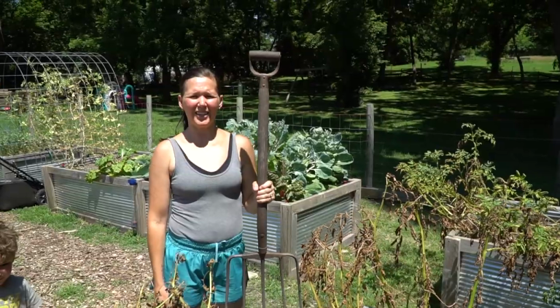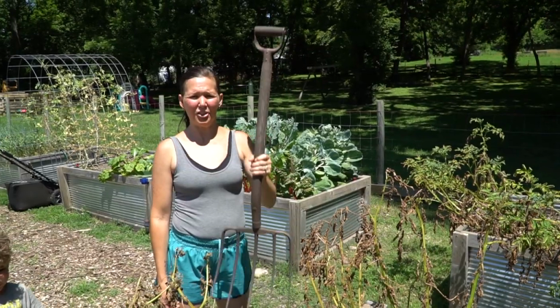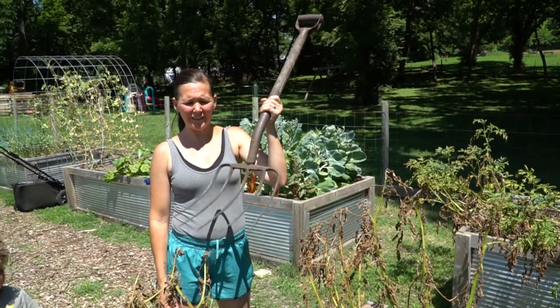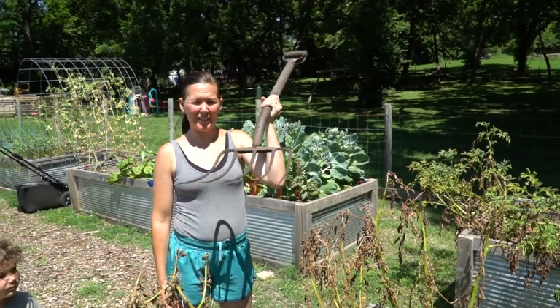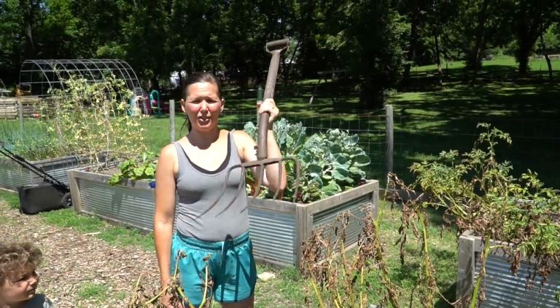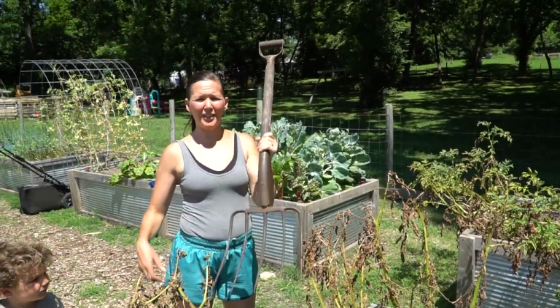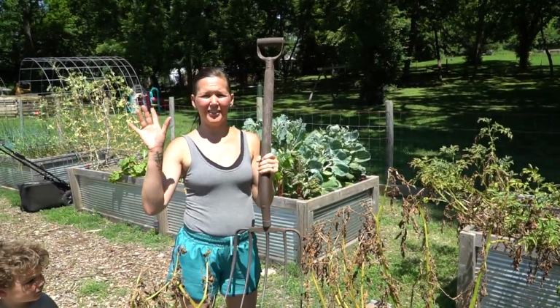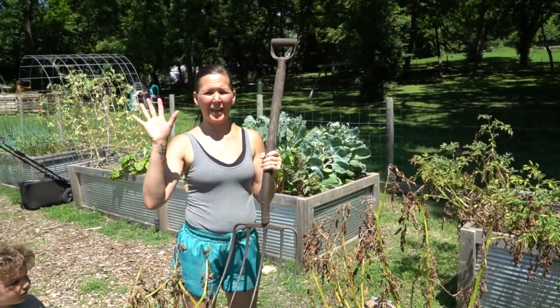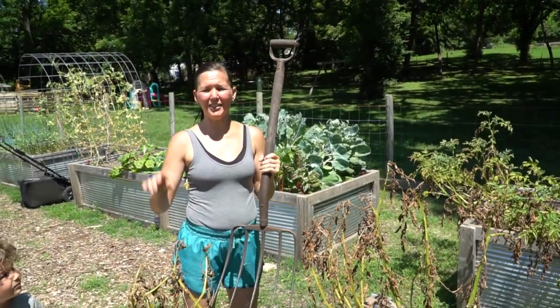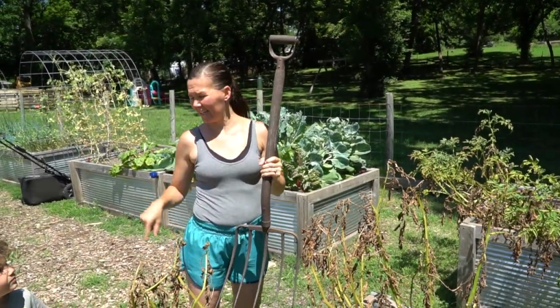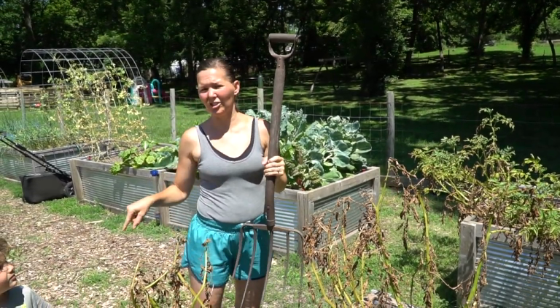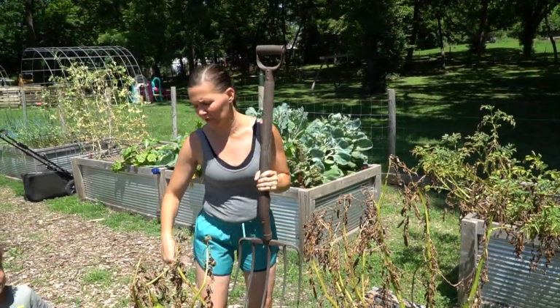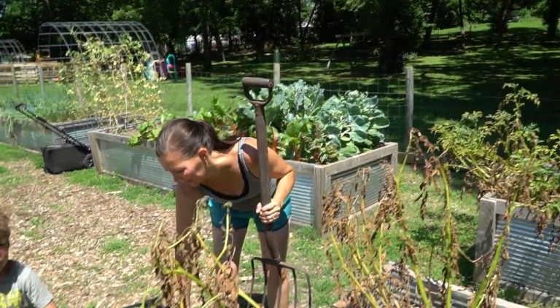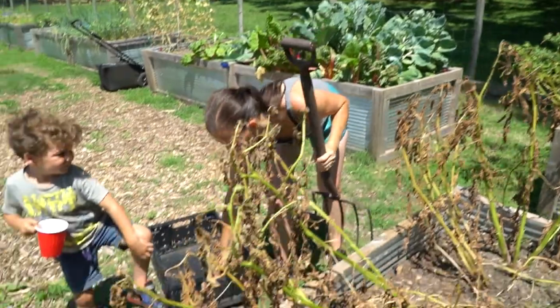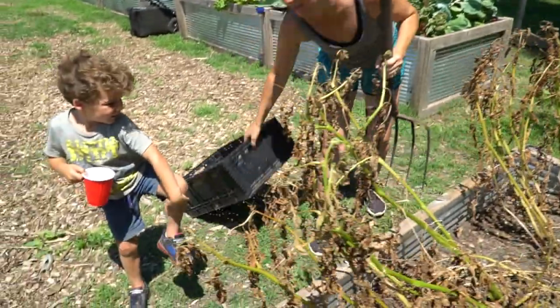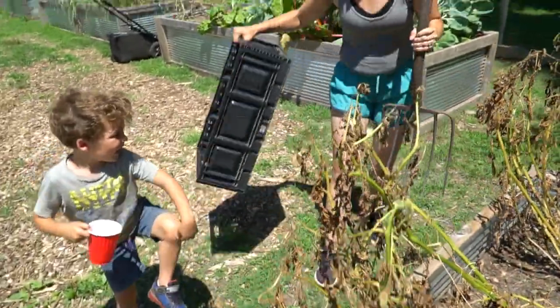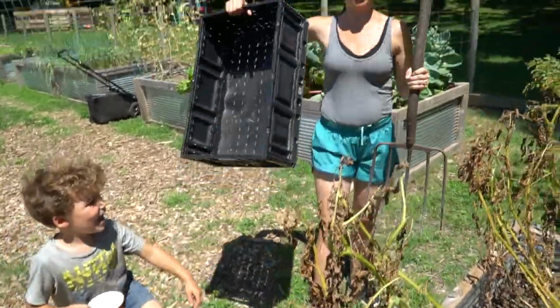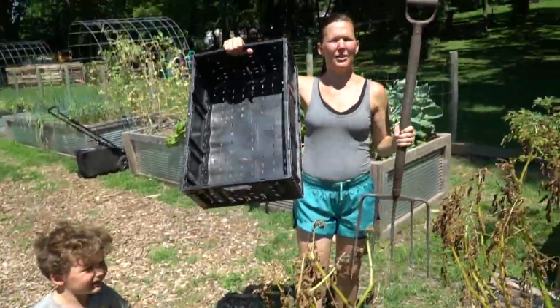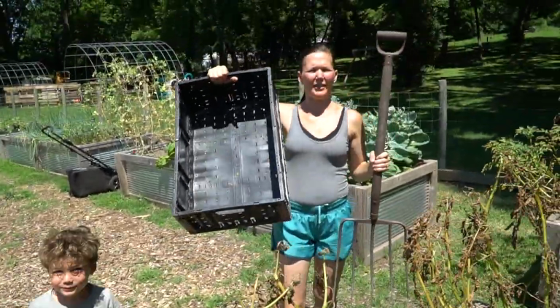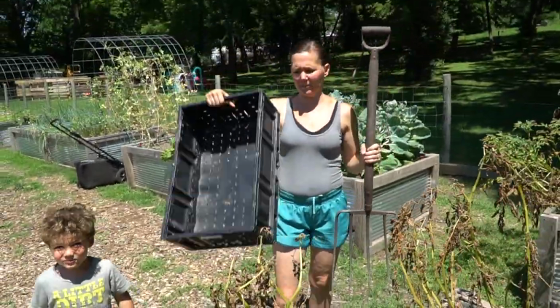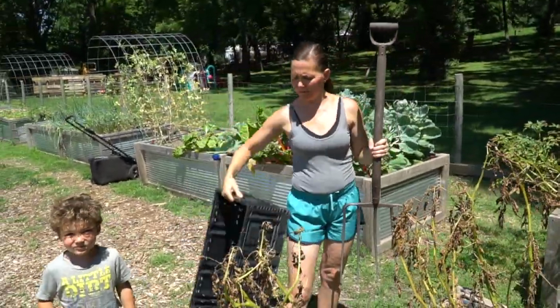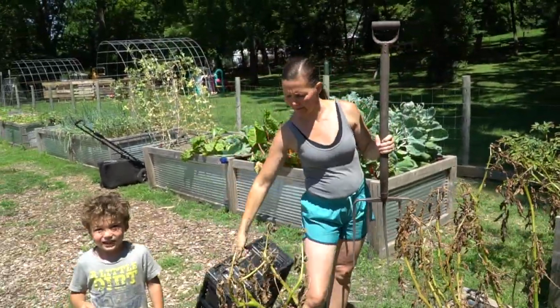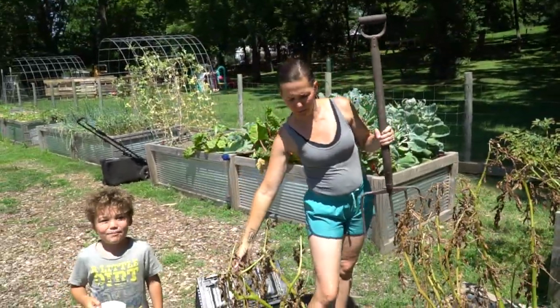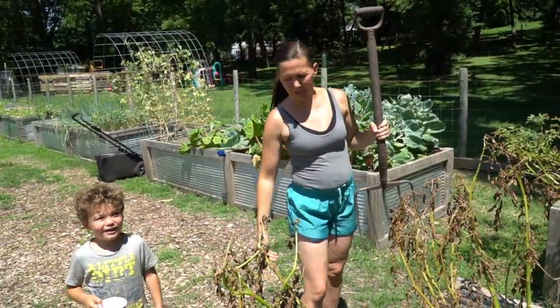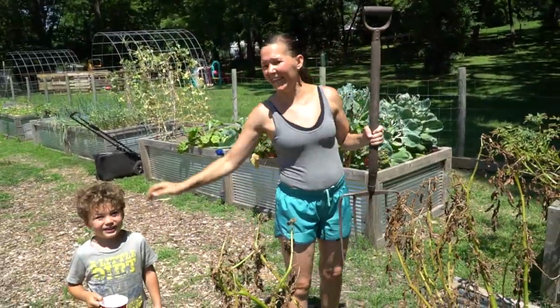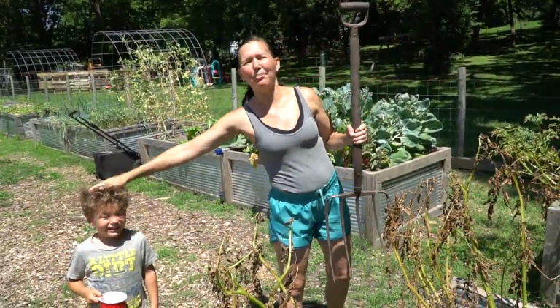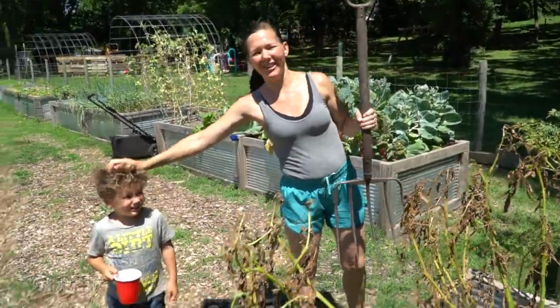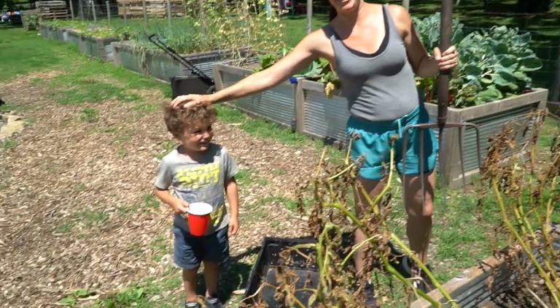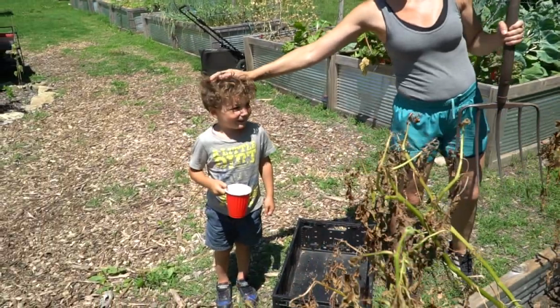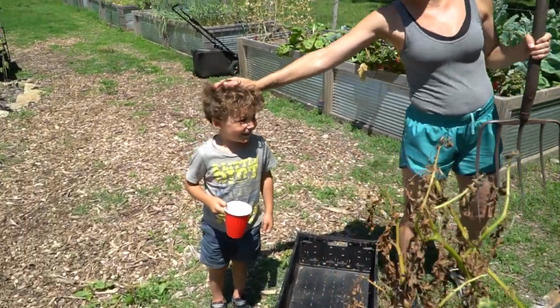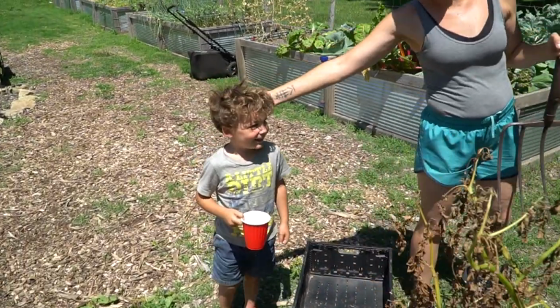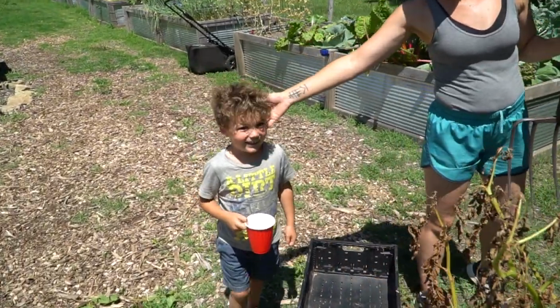All right guys, what you need is a pitchfork, some hands, and a storage container — we're just using this basket here. And a helper. Helpers are great. You're going to help, buddy?